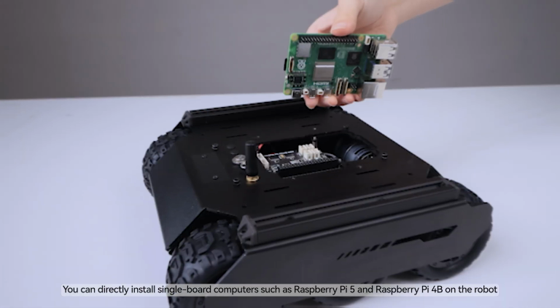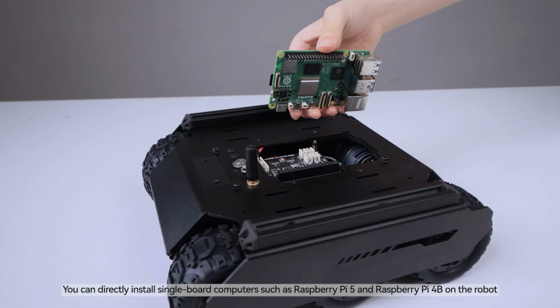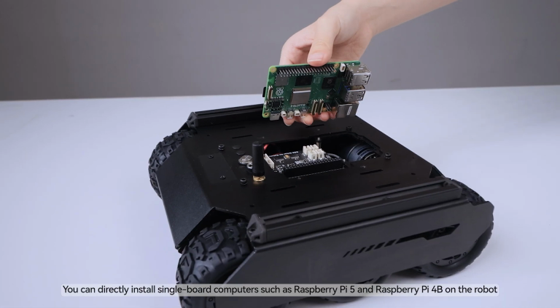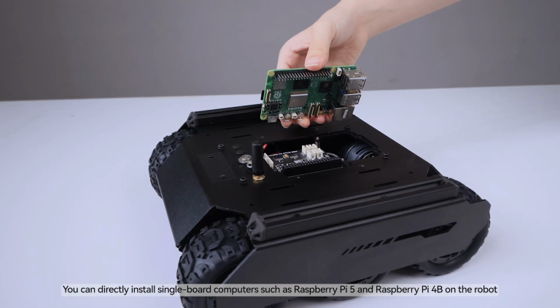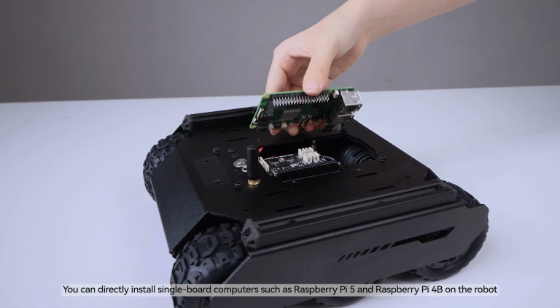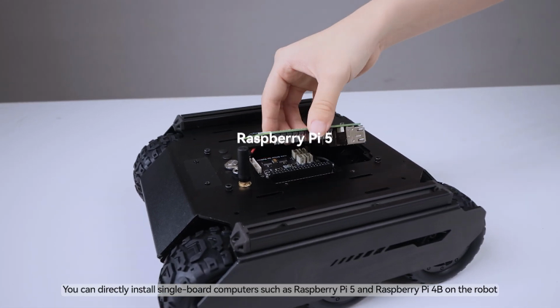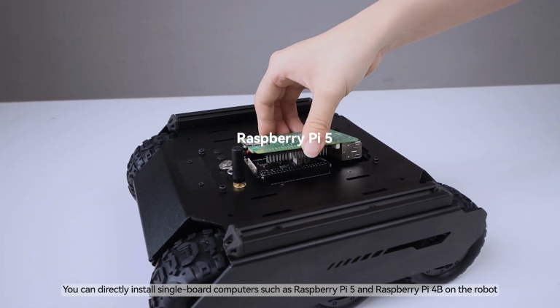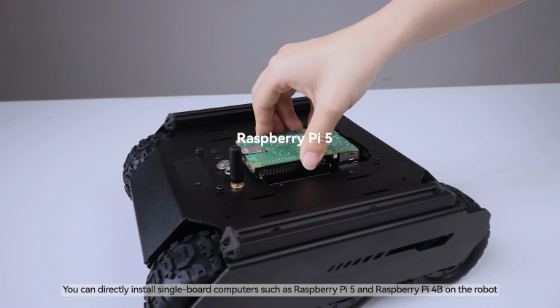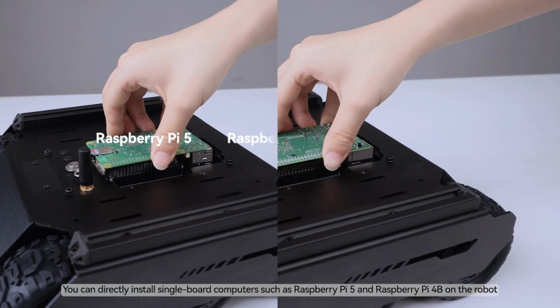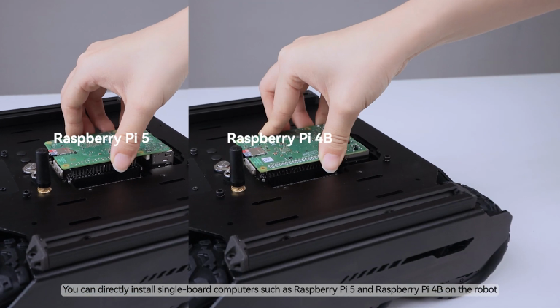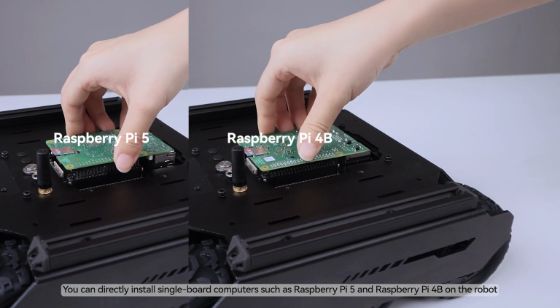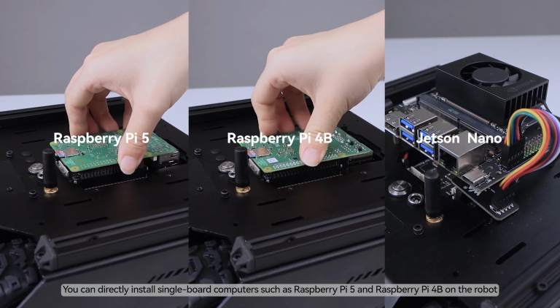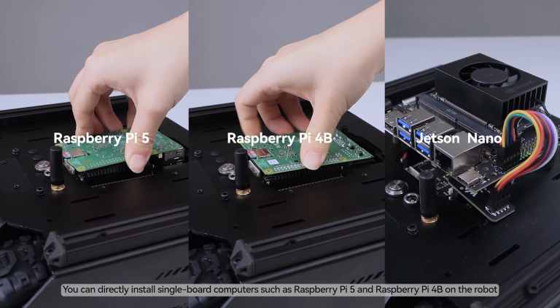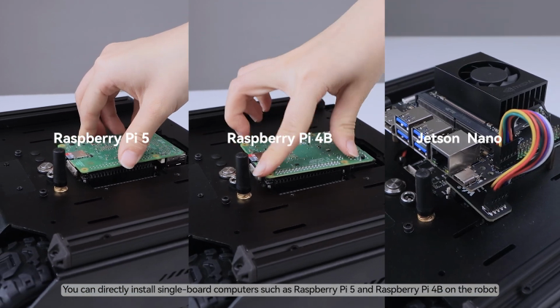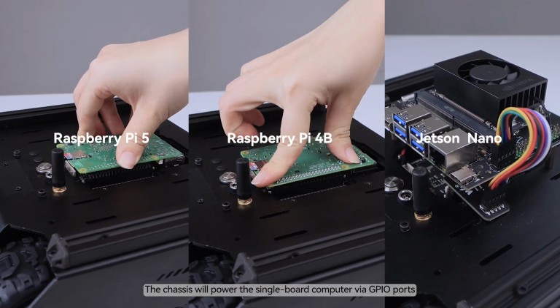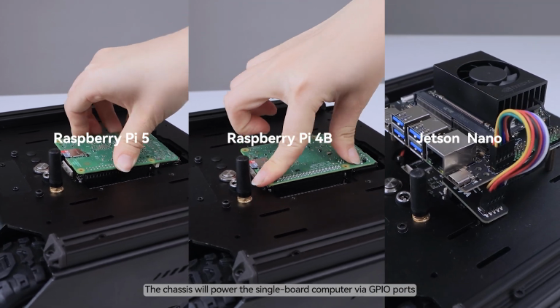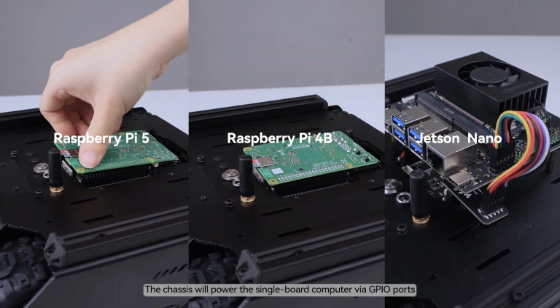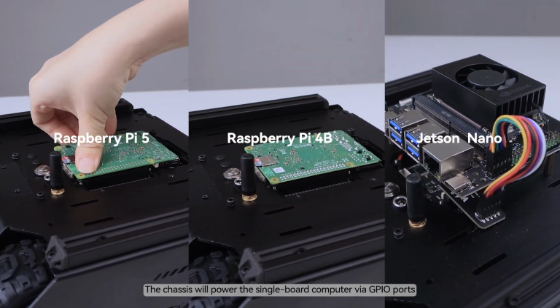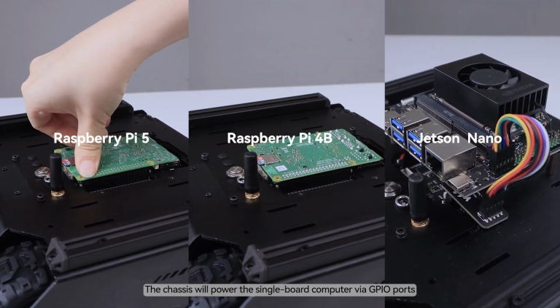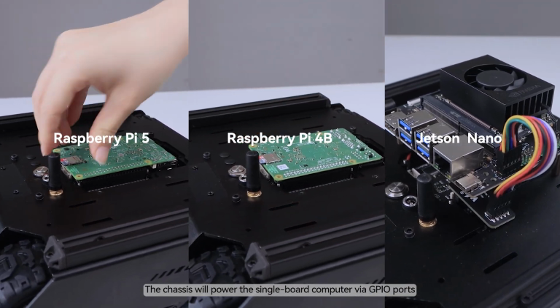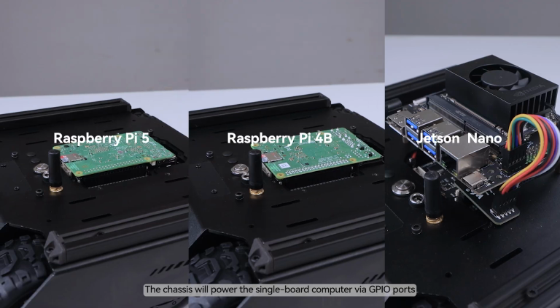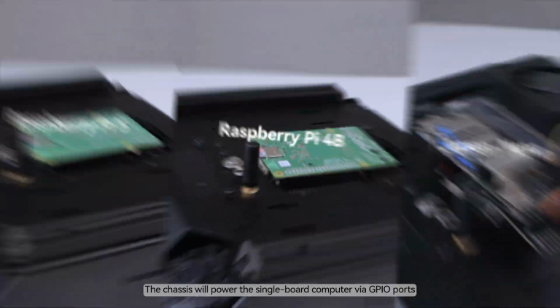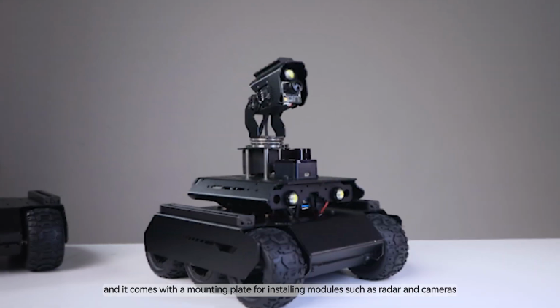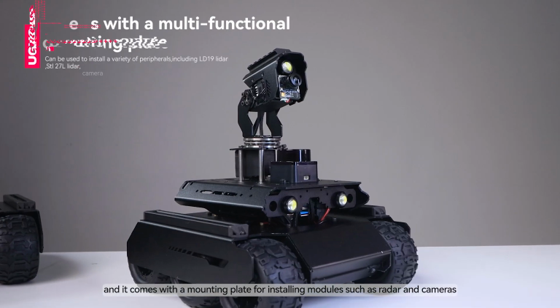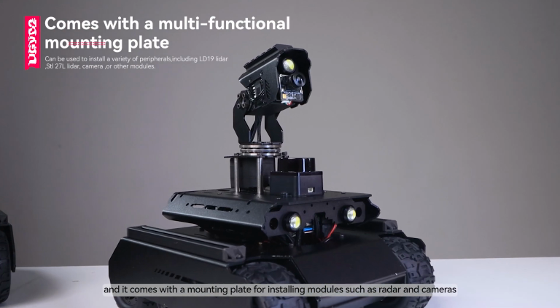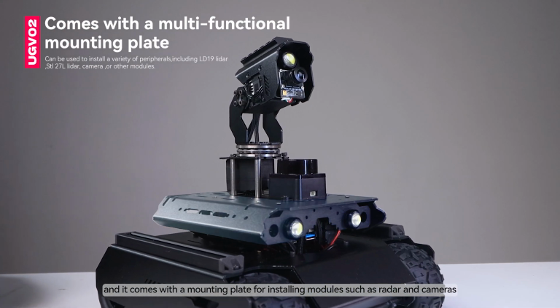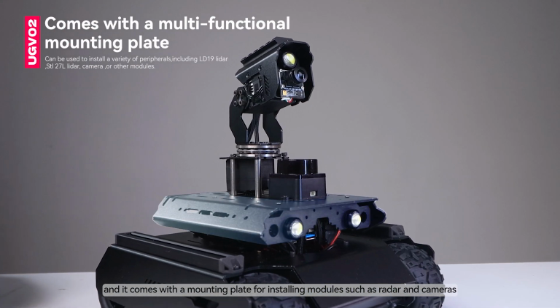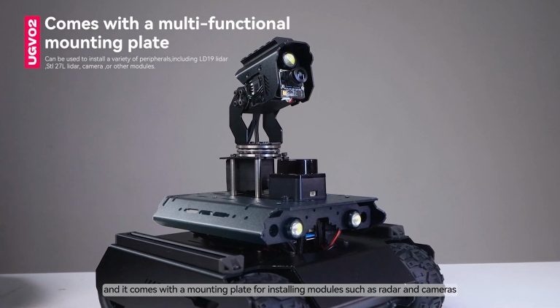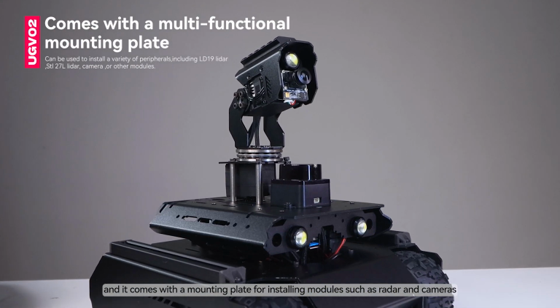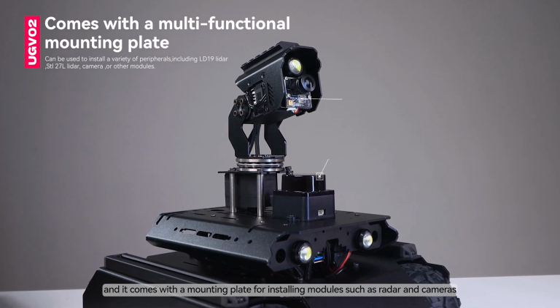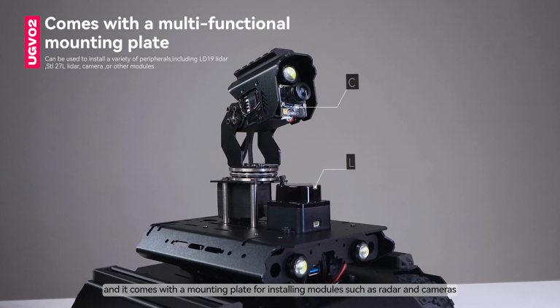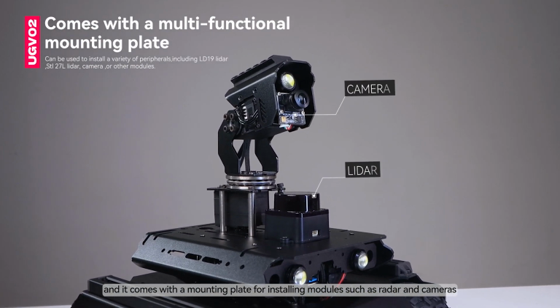You can directly install single-board computers such as Raspberry Pi 5 and Raspberry Pi 4 on top of the robot. The chassis will power the single-board computer via GPIO ports, and it comes with a mounting plate for installing modules such as radar and cameras.